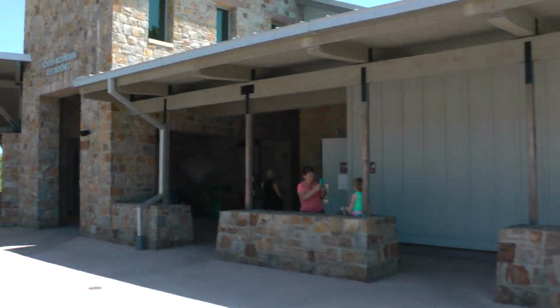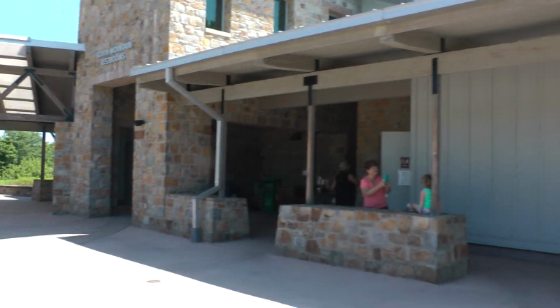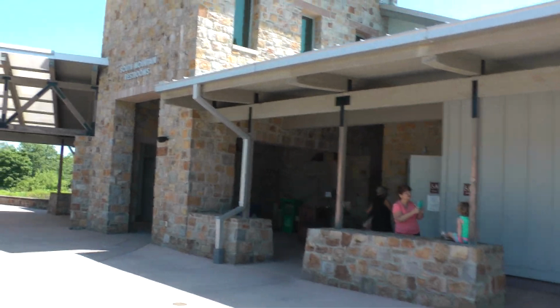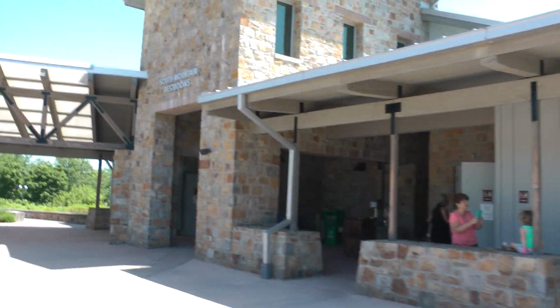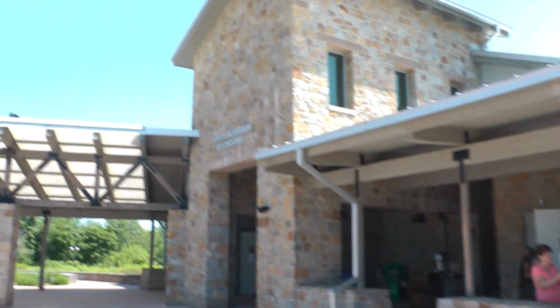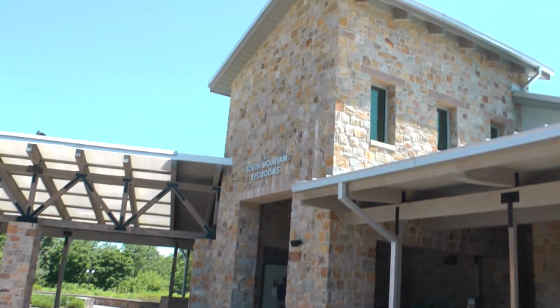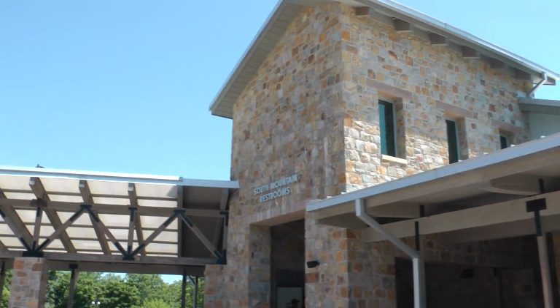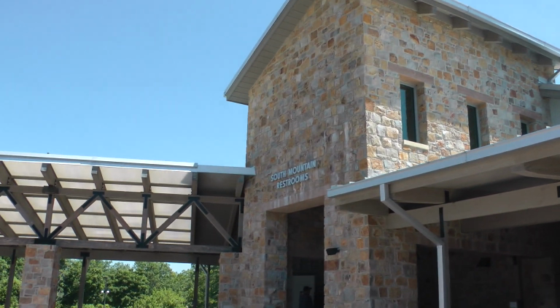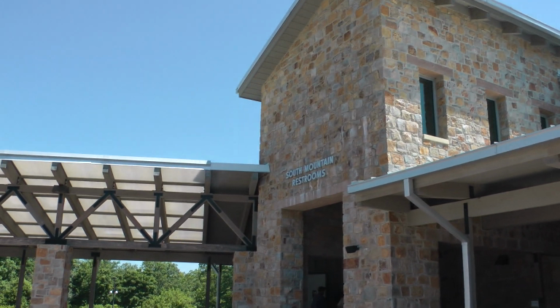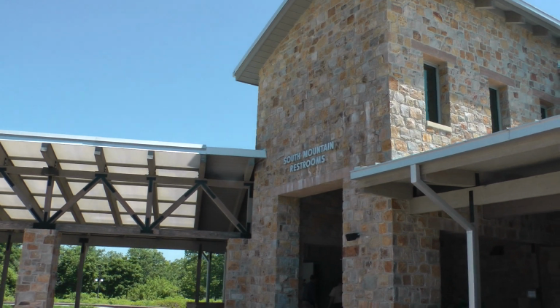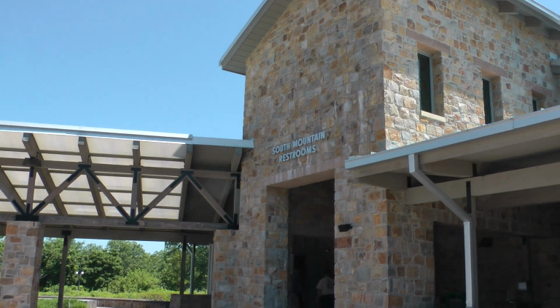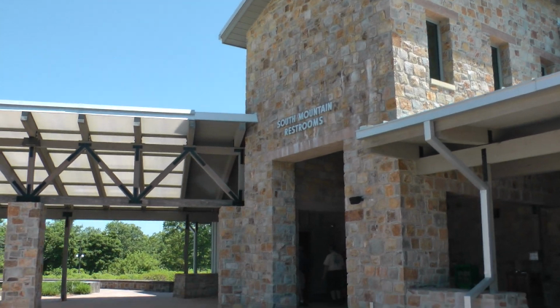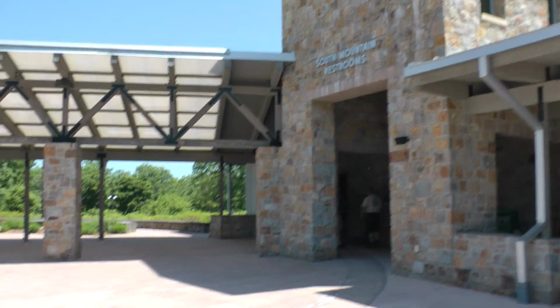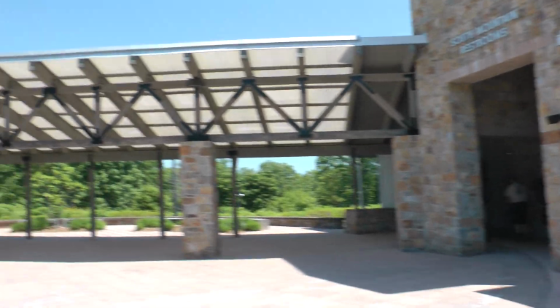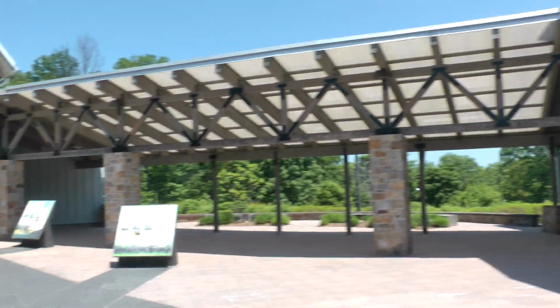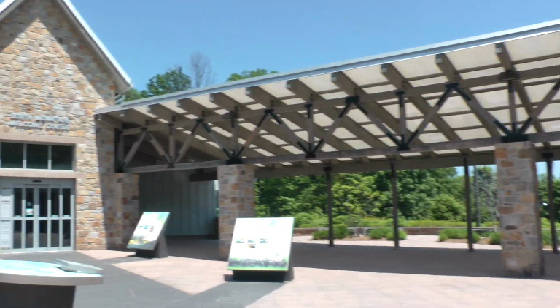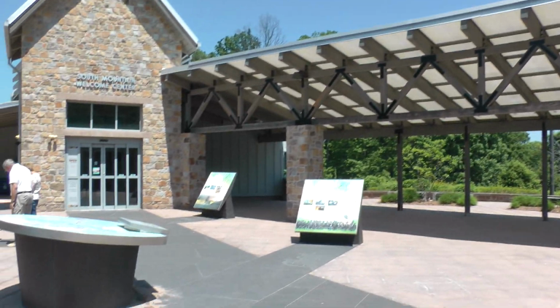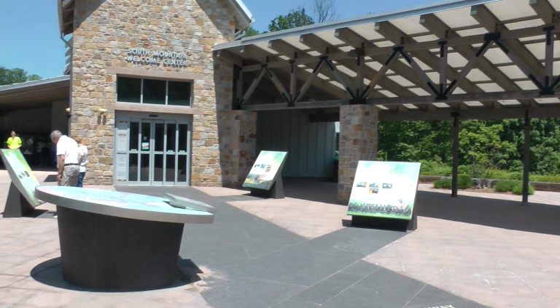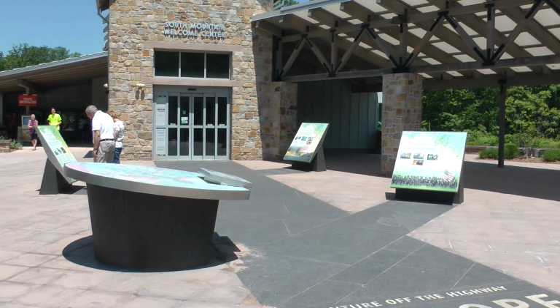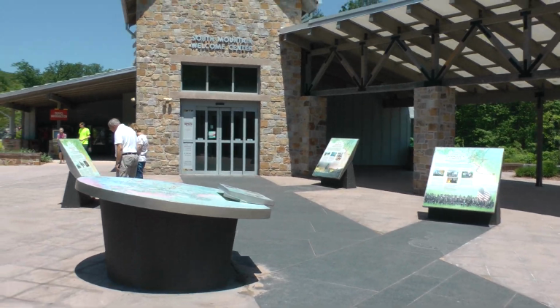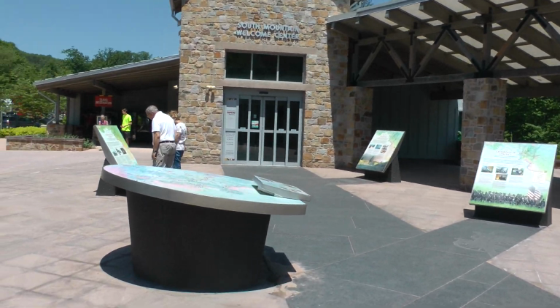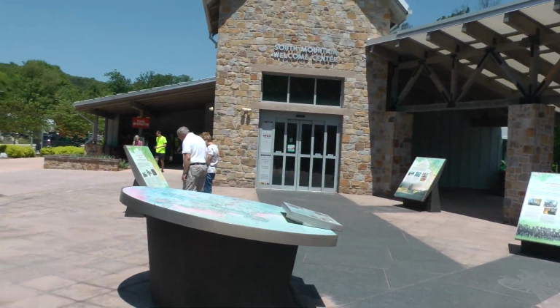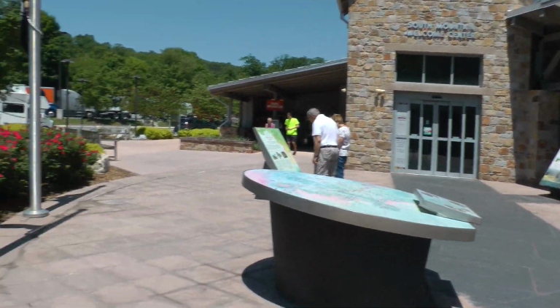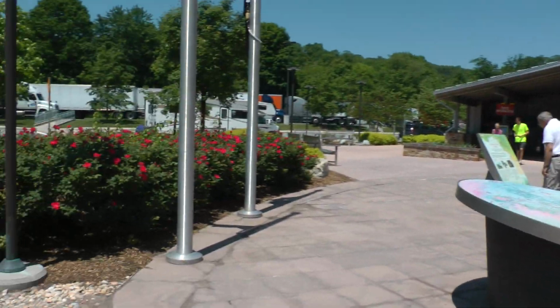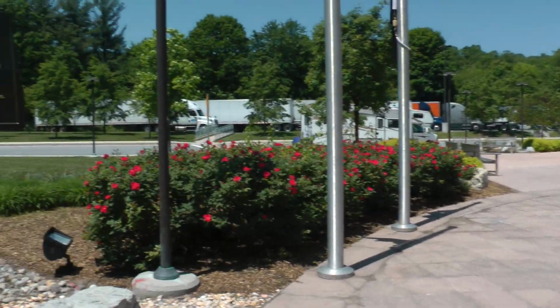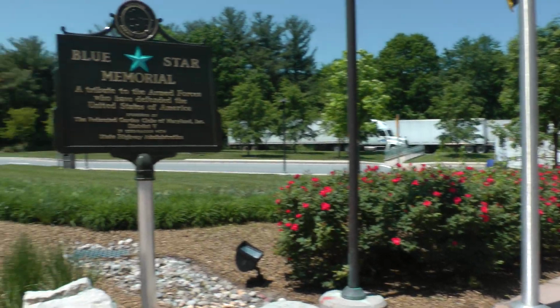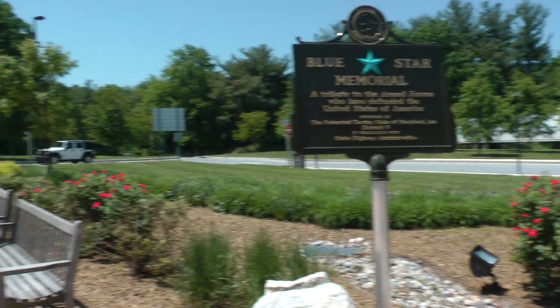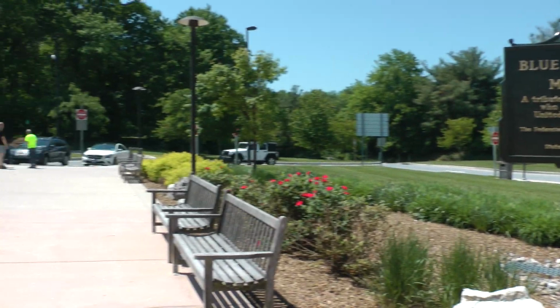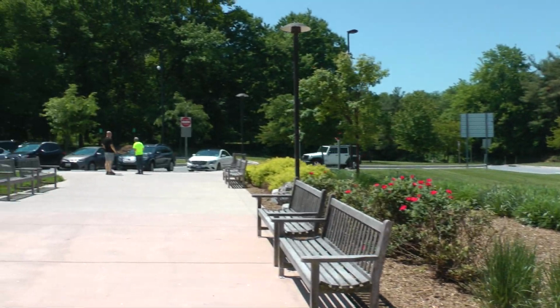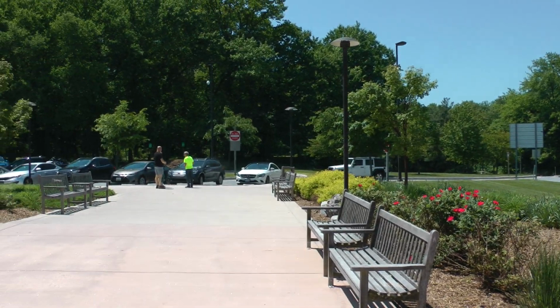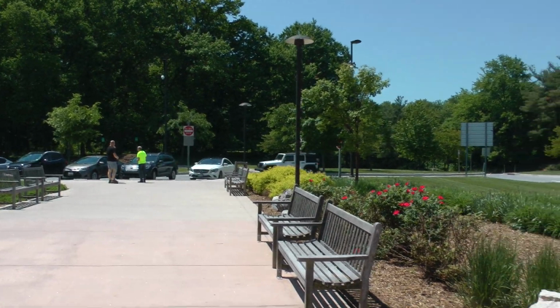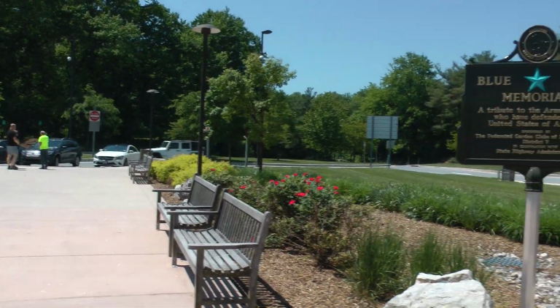These are the South Mountain restrooms — this is just so nice.